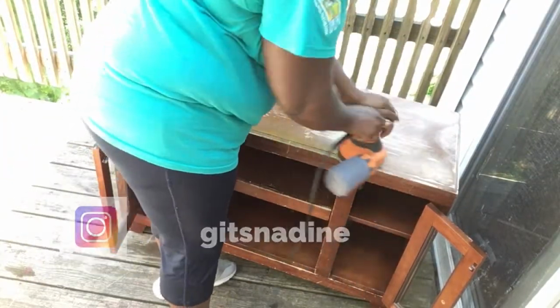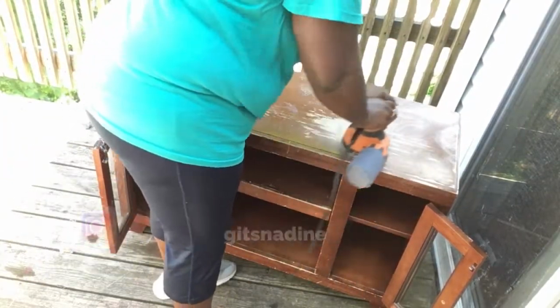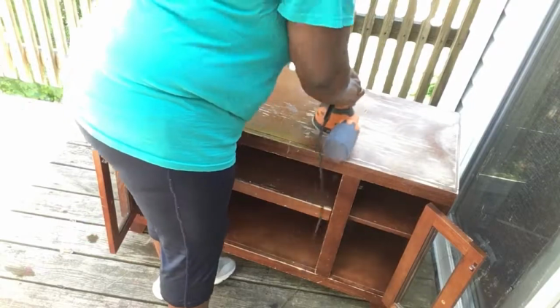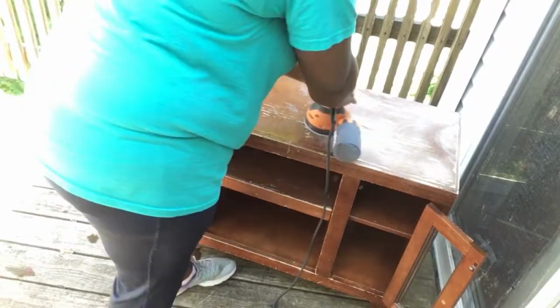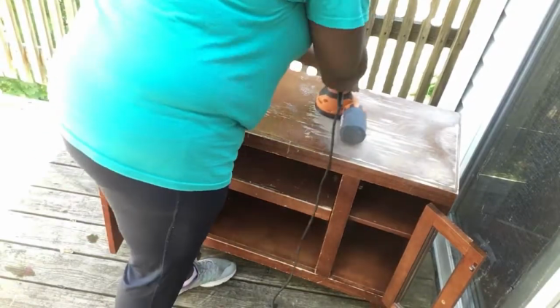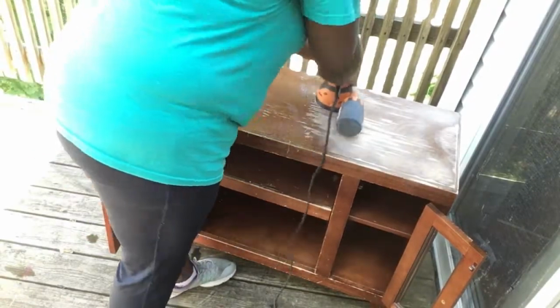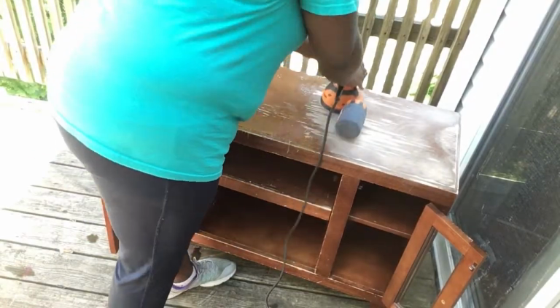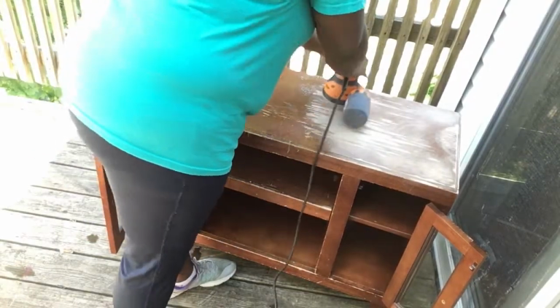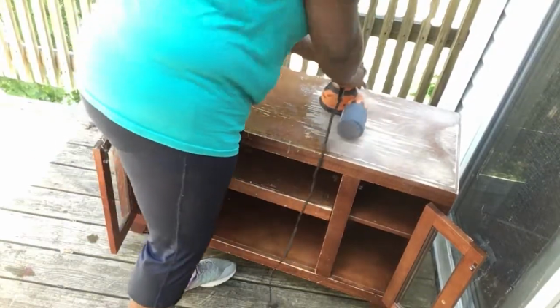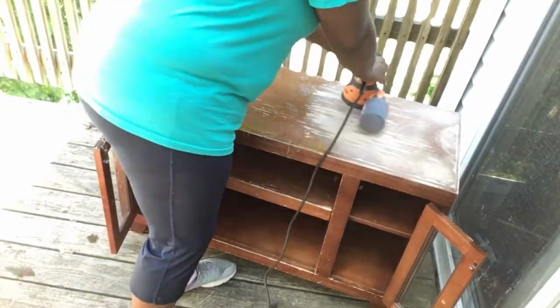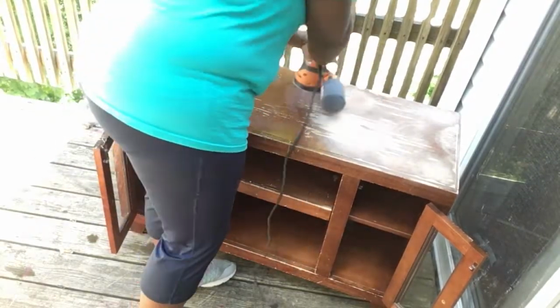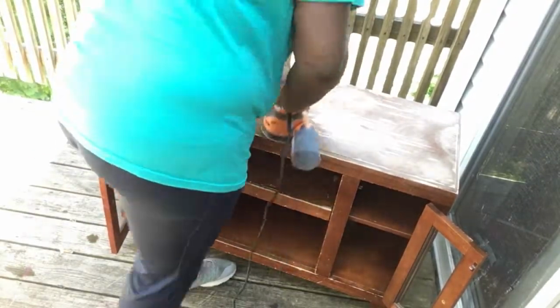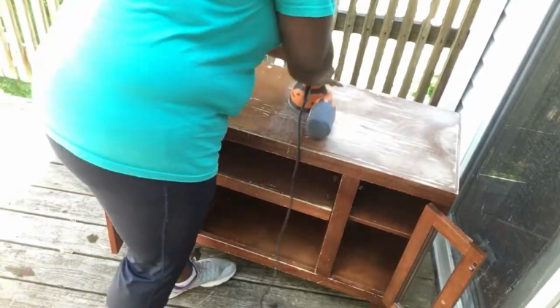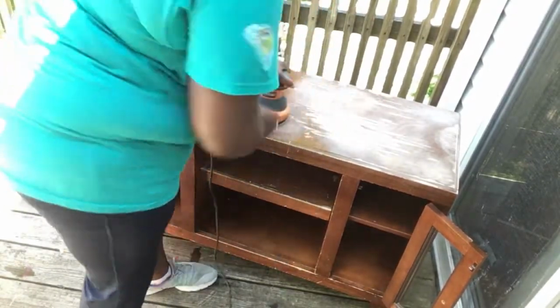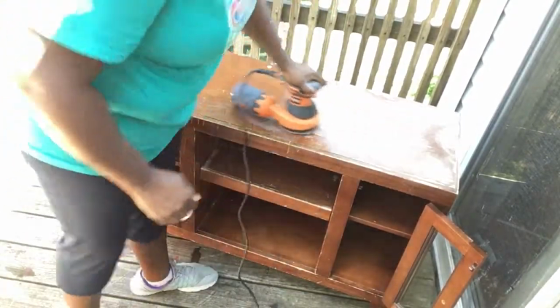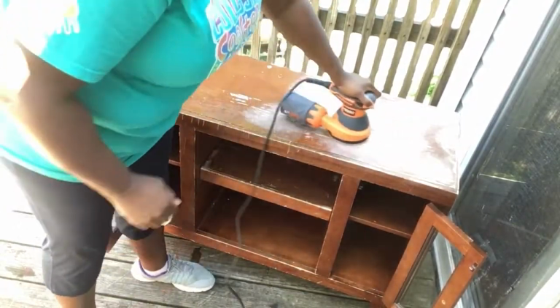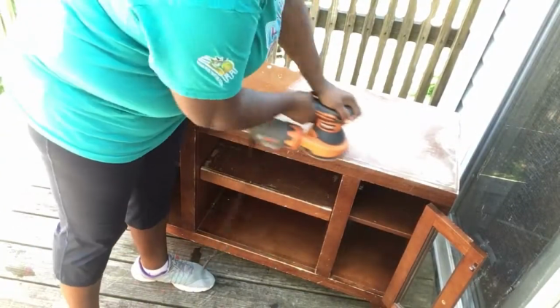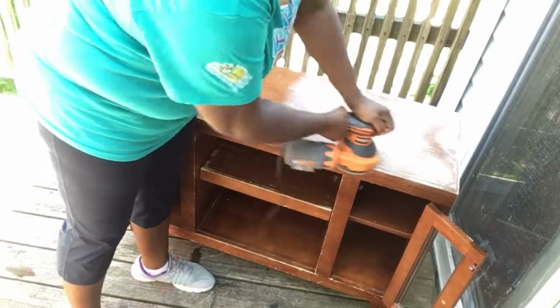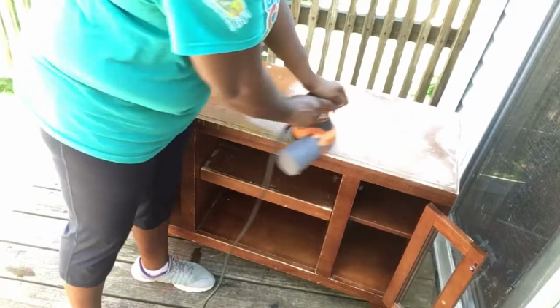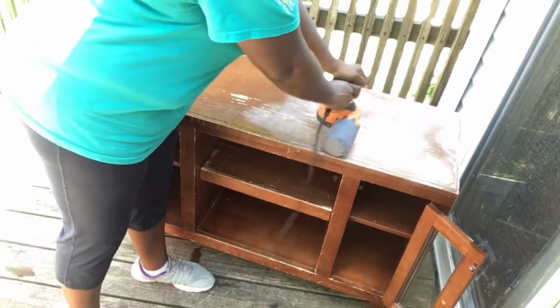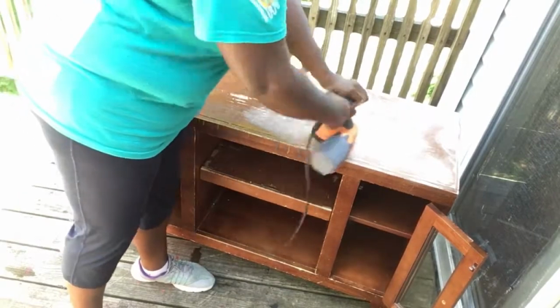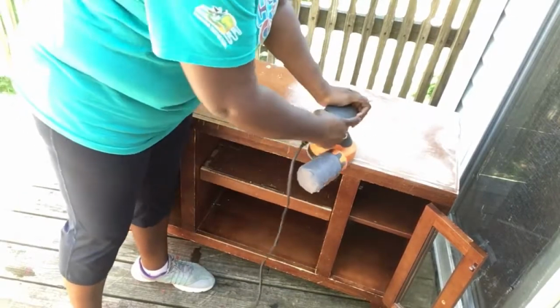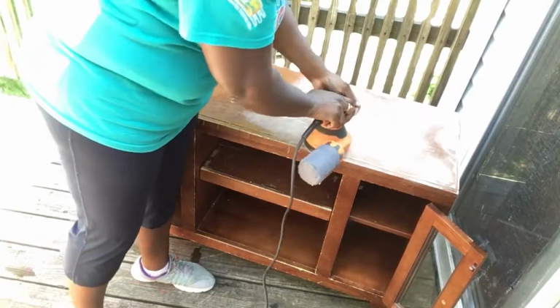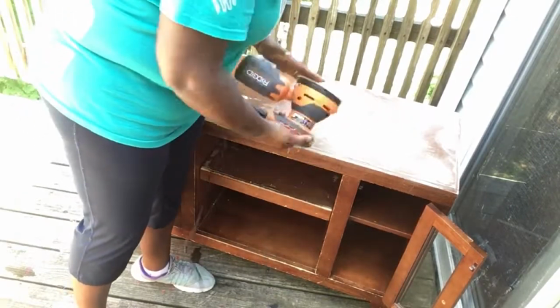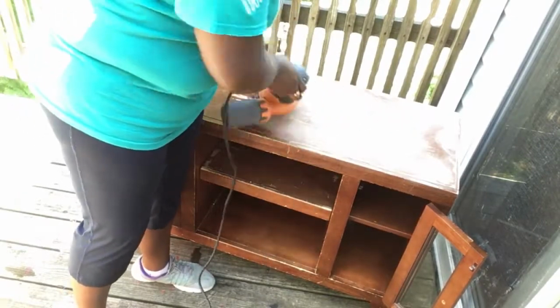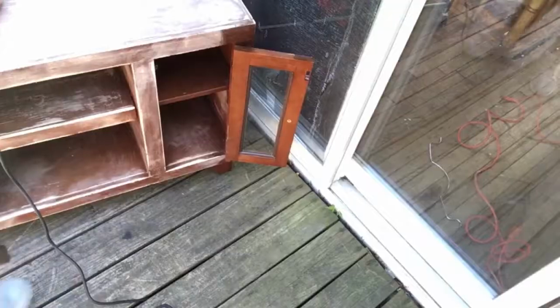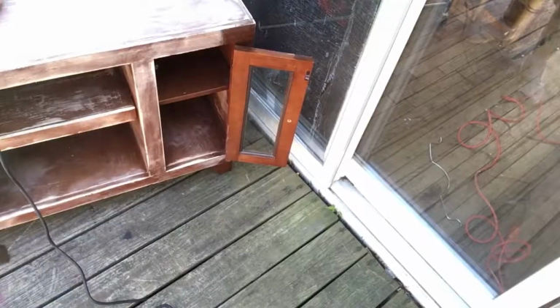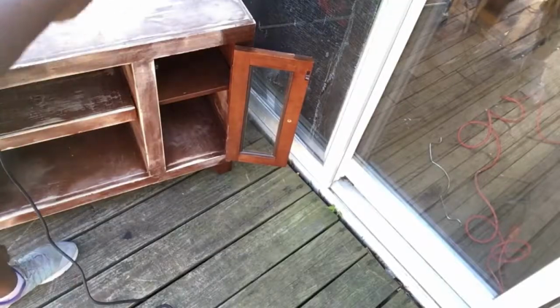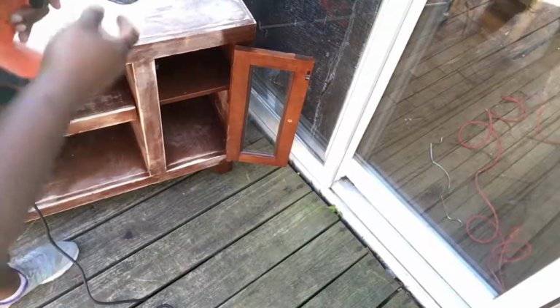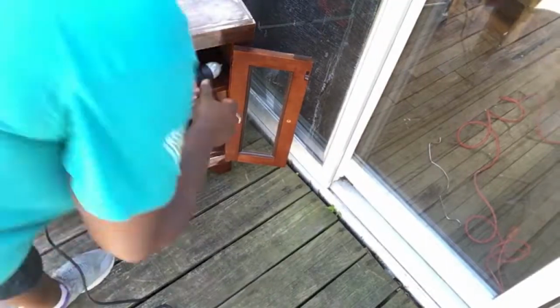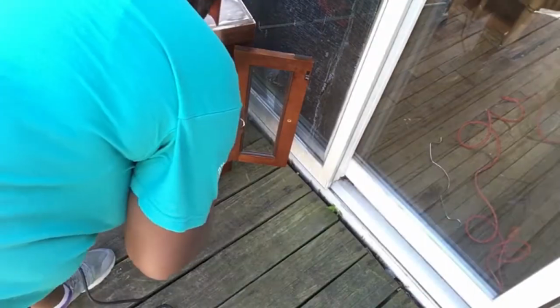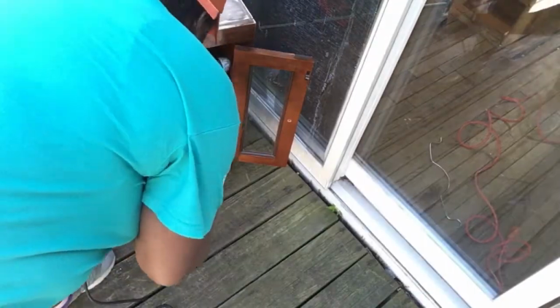I actually got this TV stand off of Craigslist two years ago — I think I paid $25 for it — and I never really did anything to it until now. I'm just sanding to get the shine off so the paint can adhere to it.